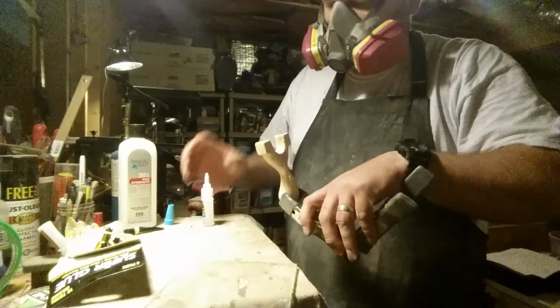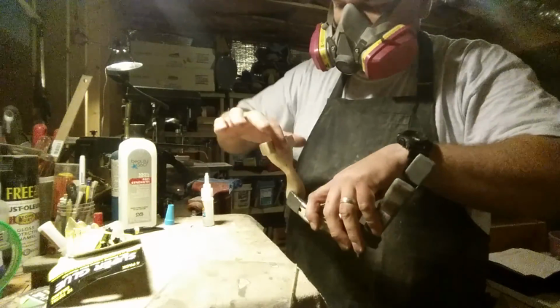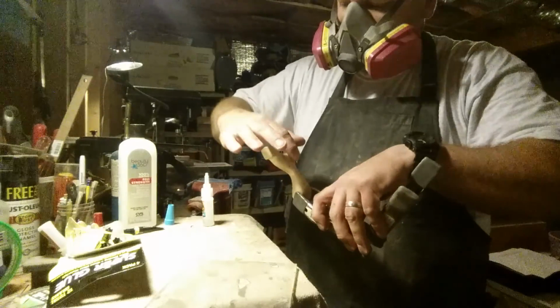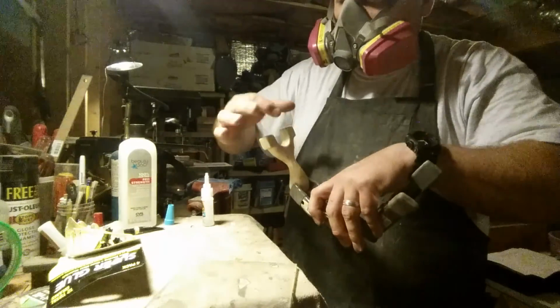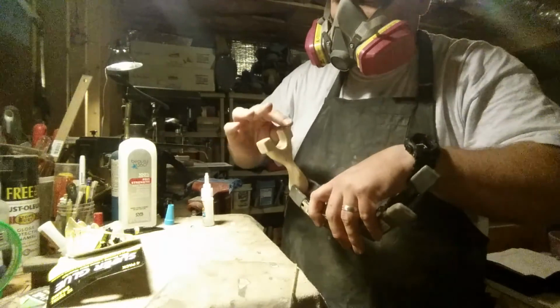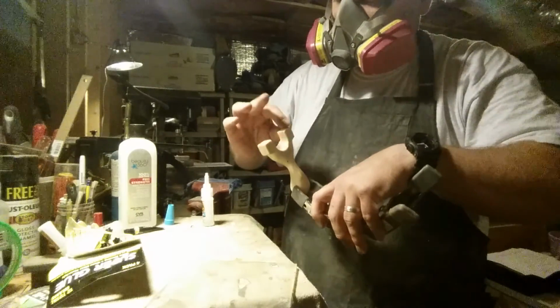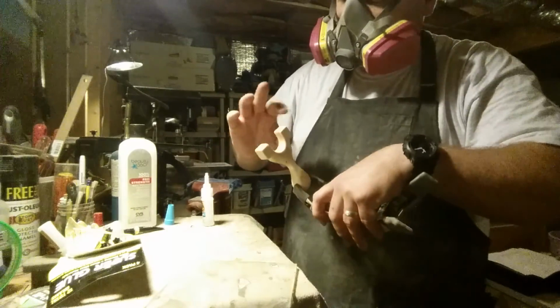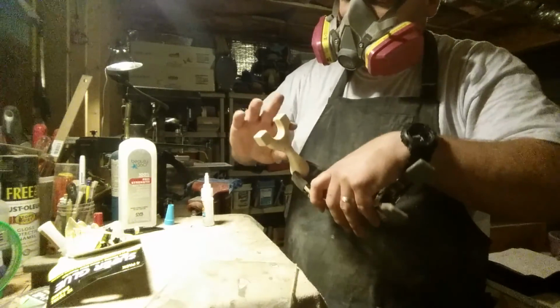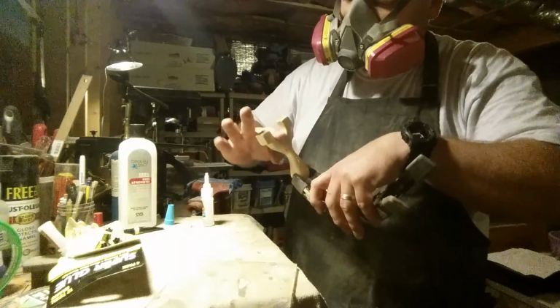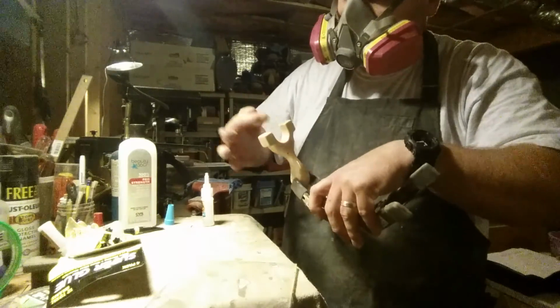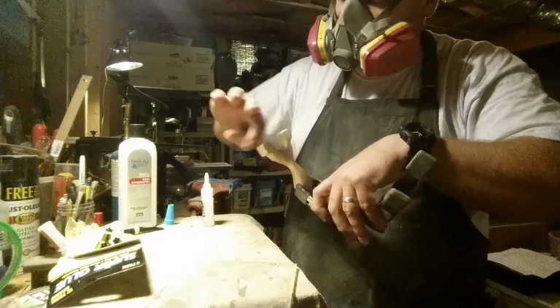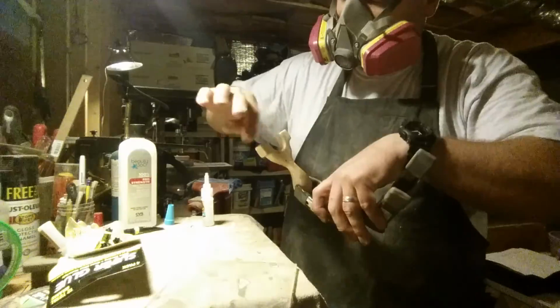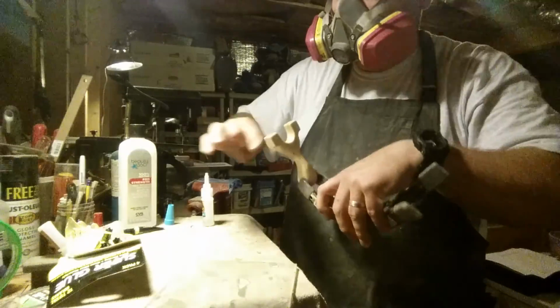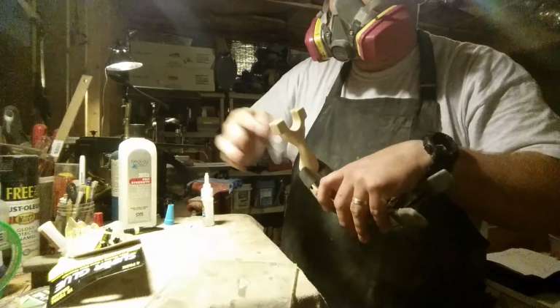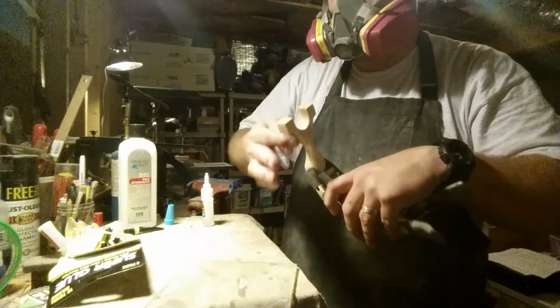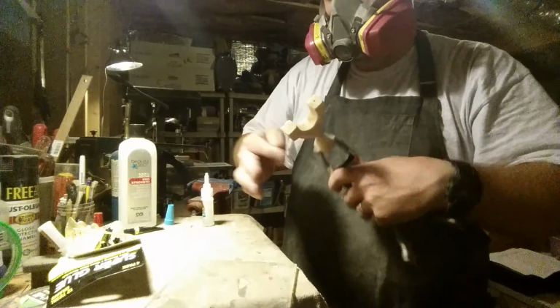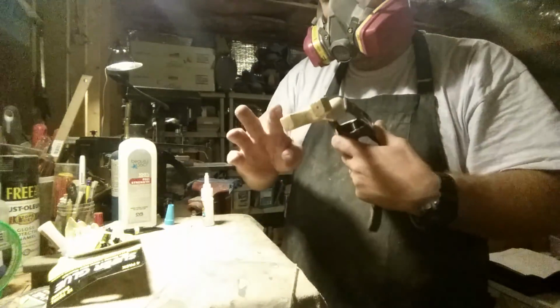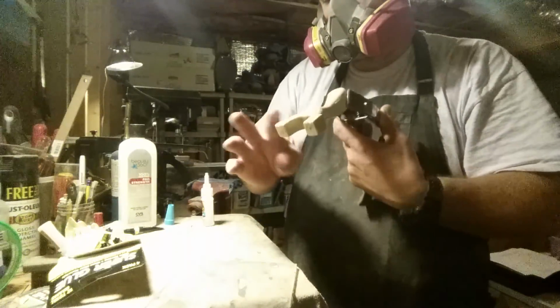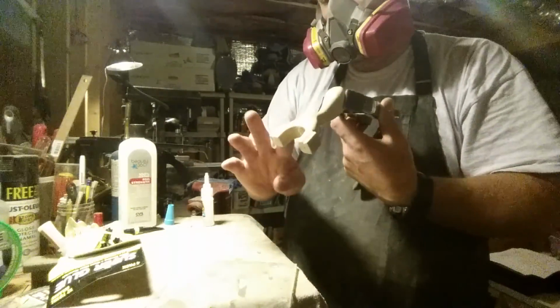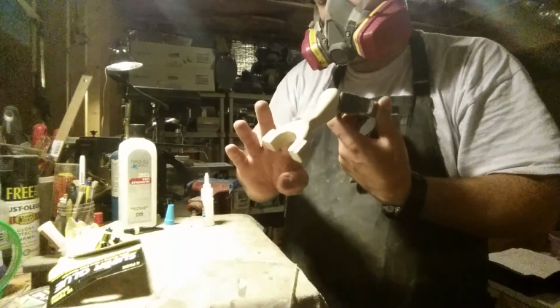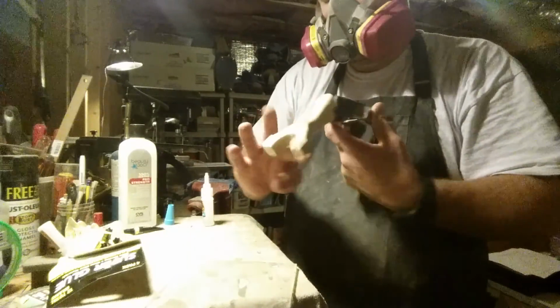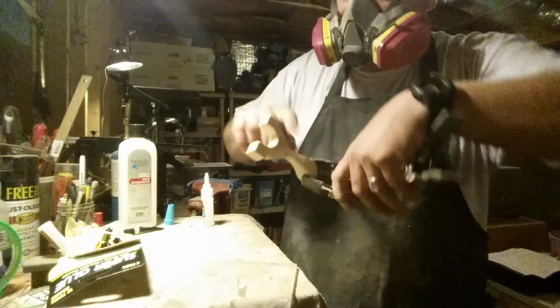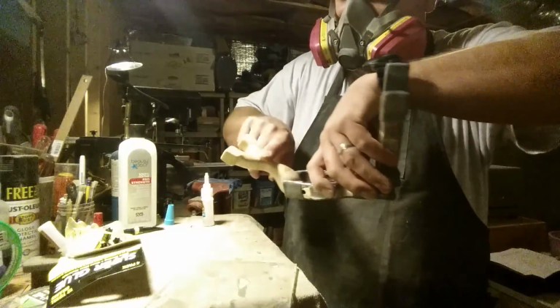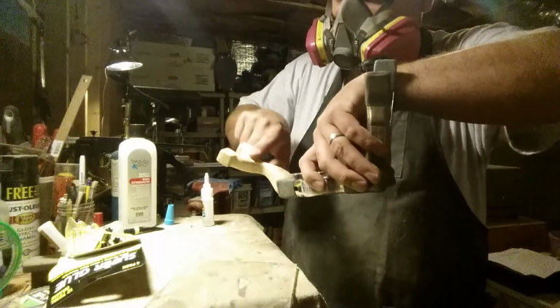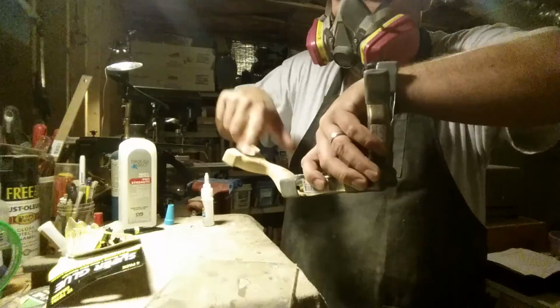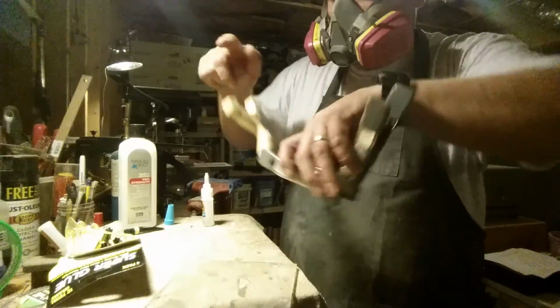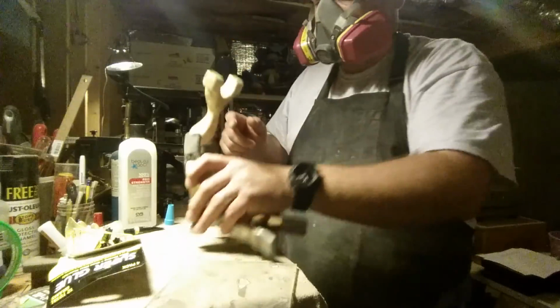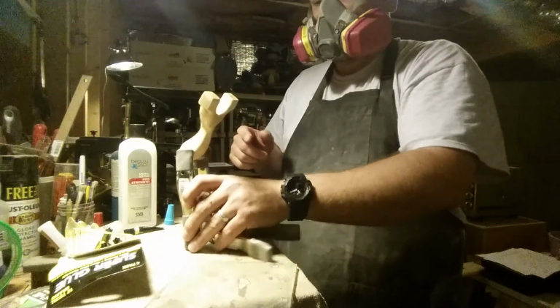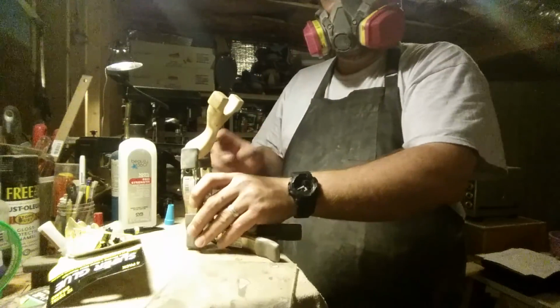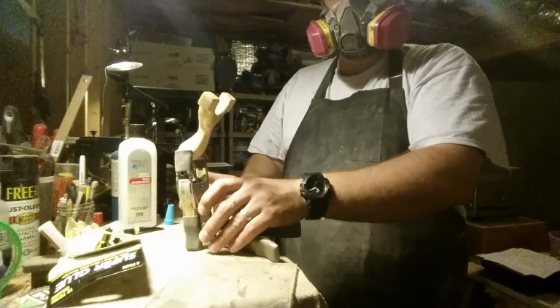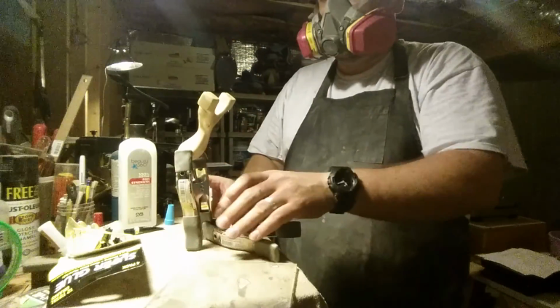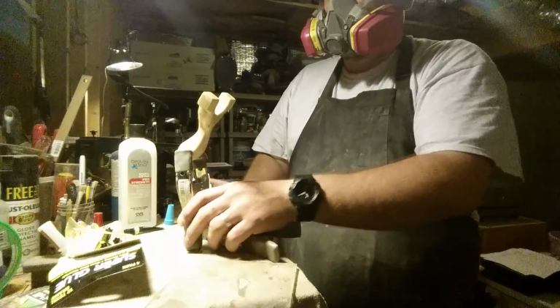When I go back I try not to leave lumps, but don't worry too much about it because you can clean everything up, which I'll show you in the next stage. That's pretty much done.